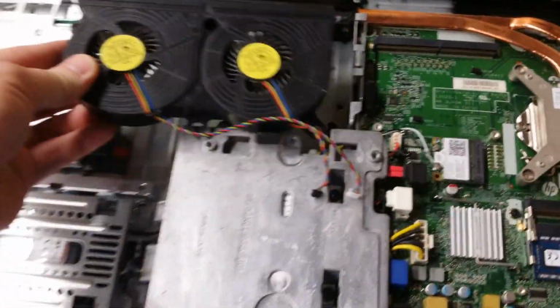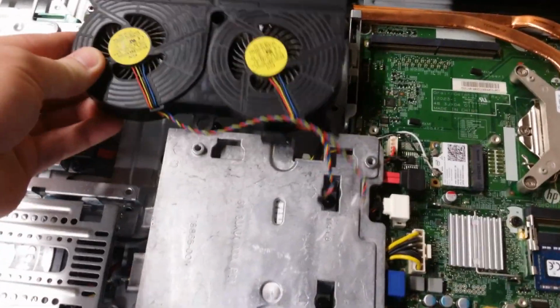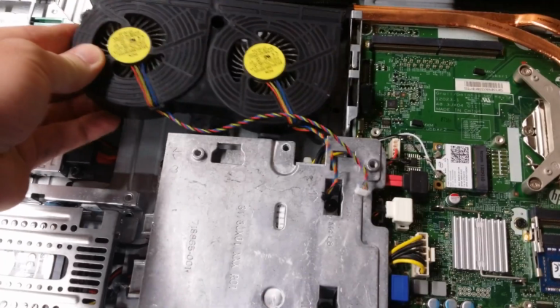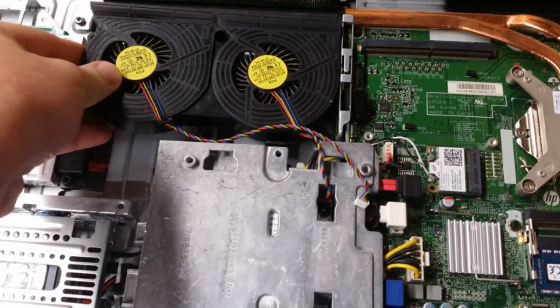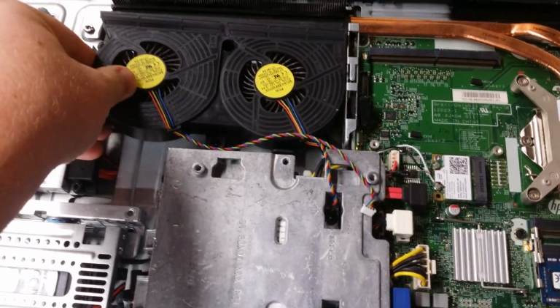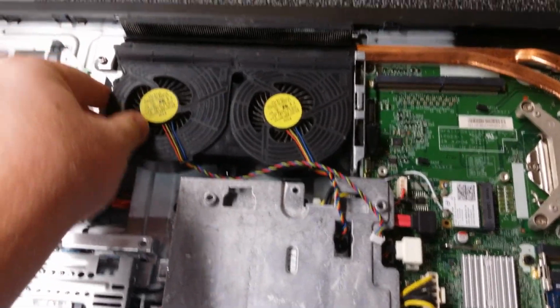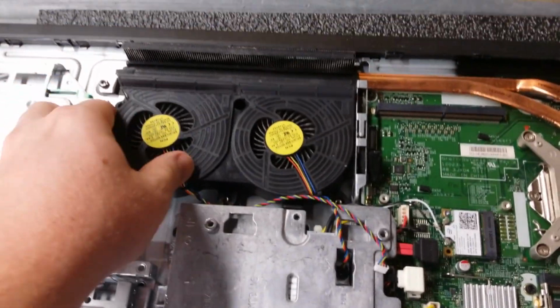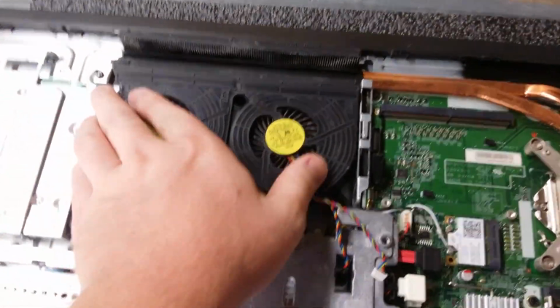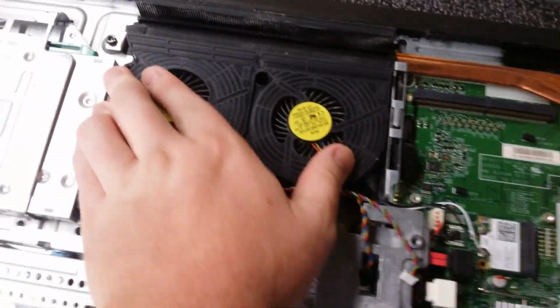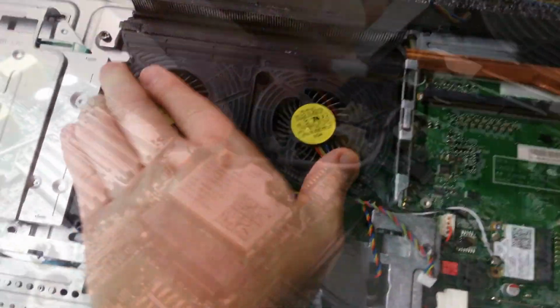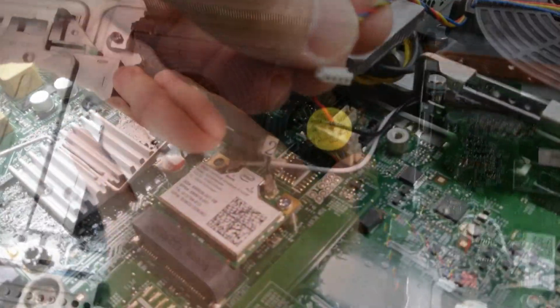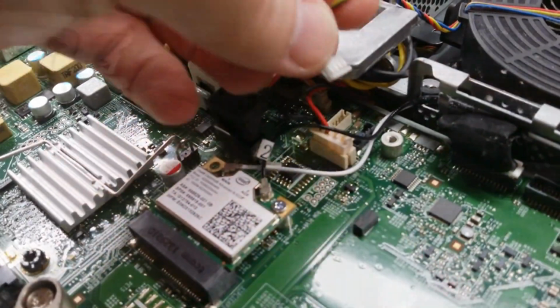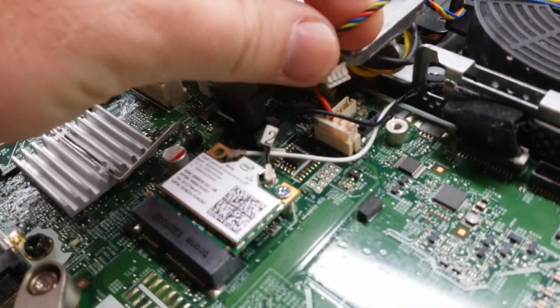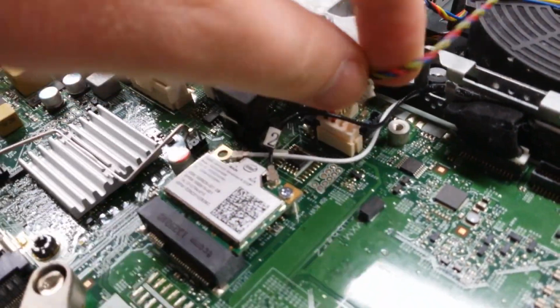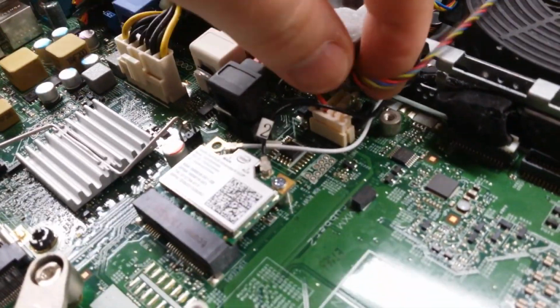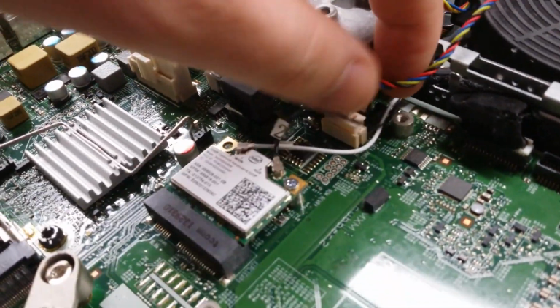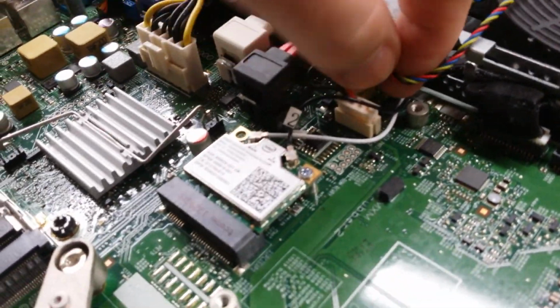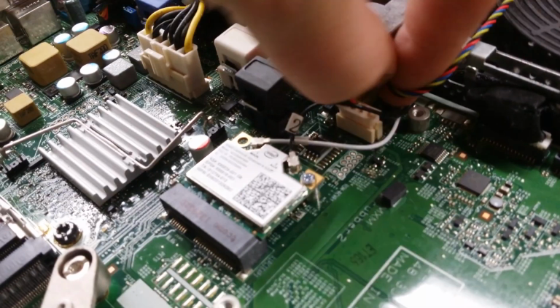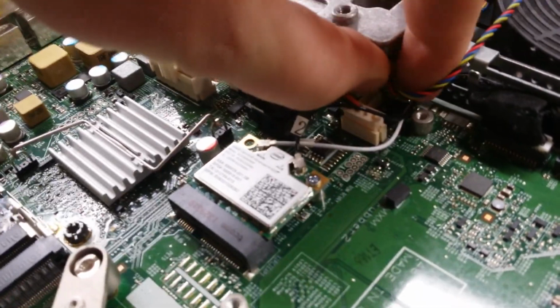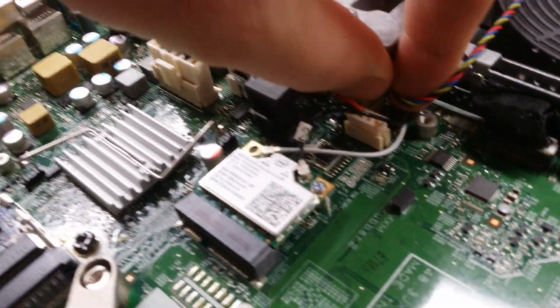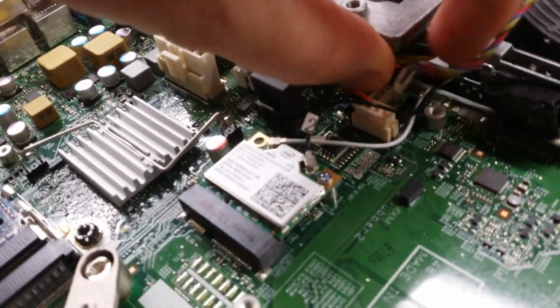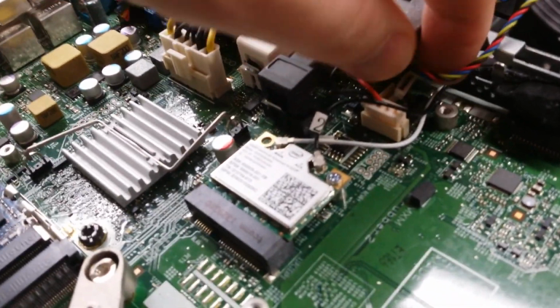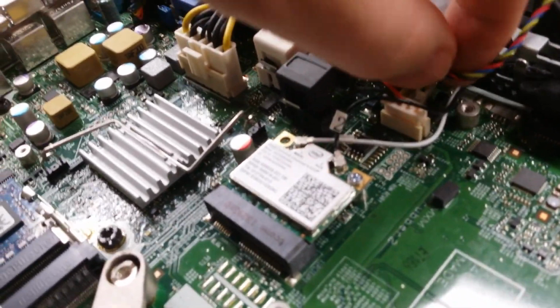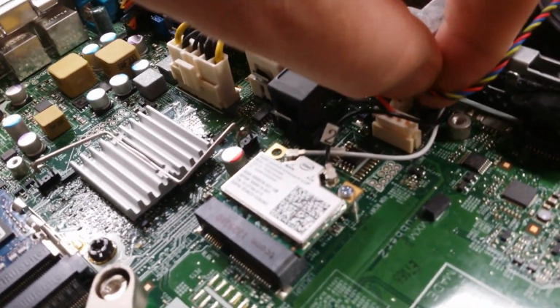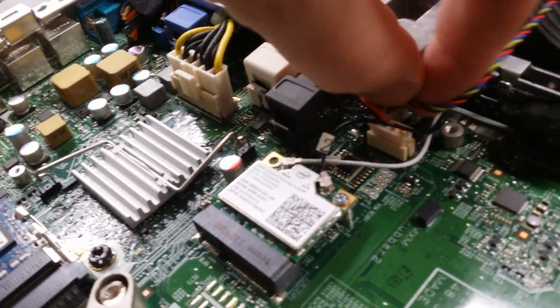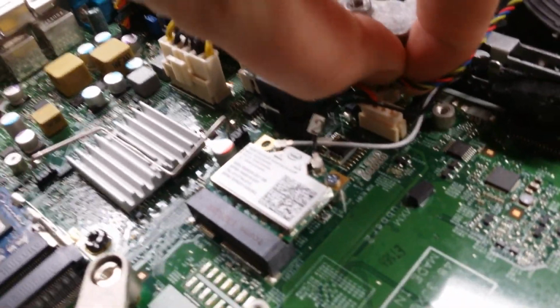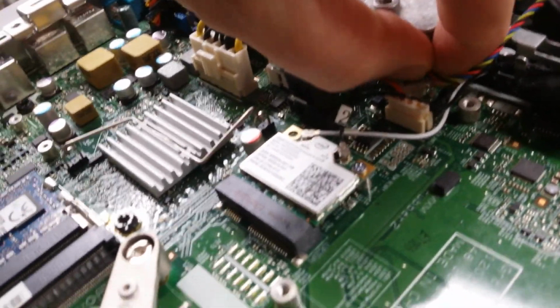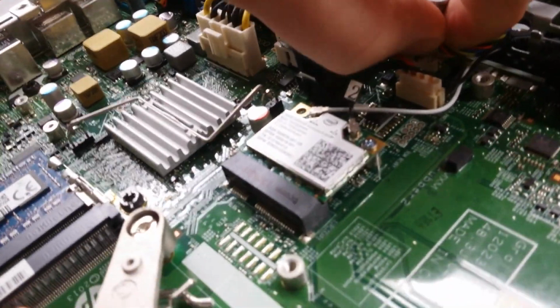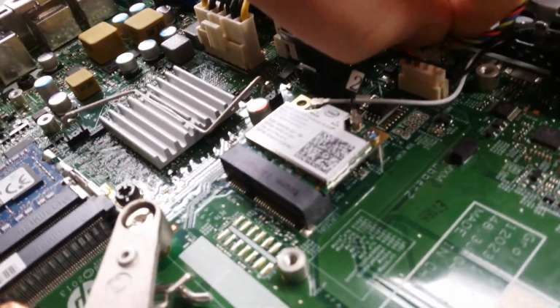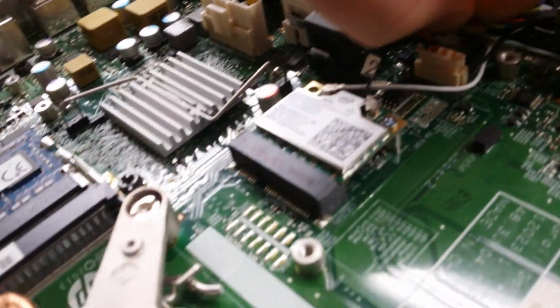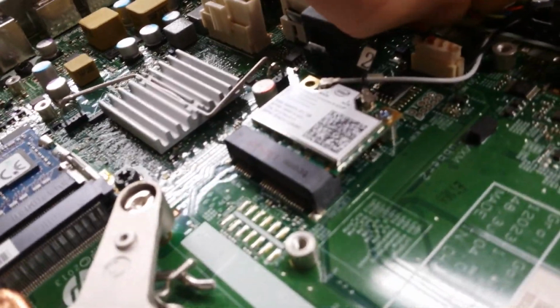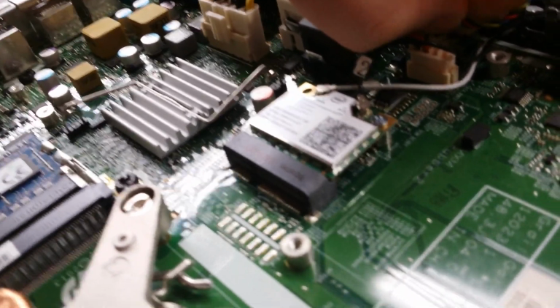Install the new fan. Reinsert the black and white connectors. Use needle nose pliers if you need to.